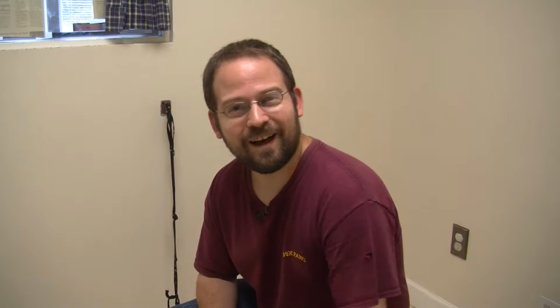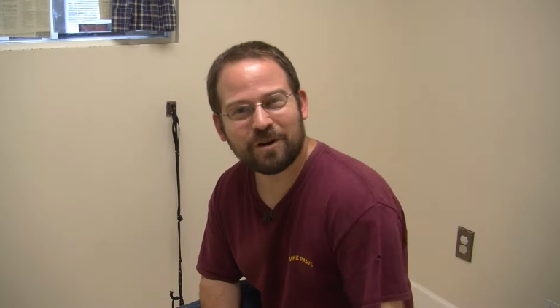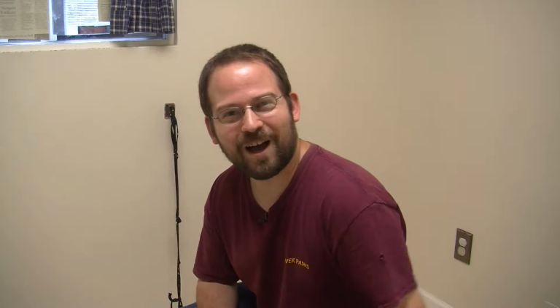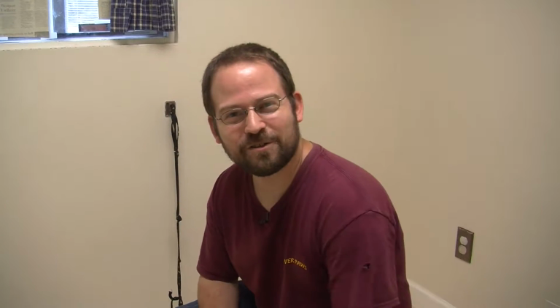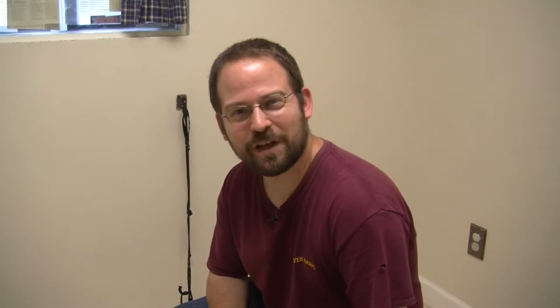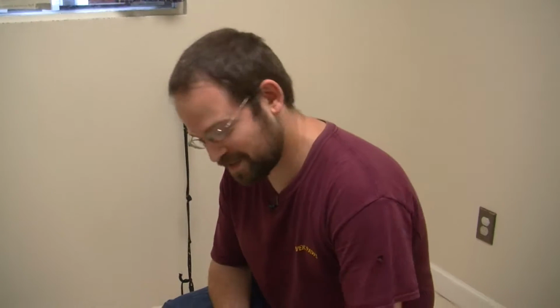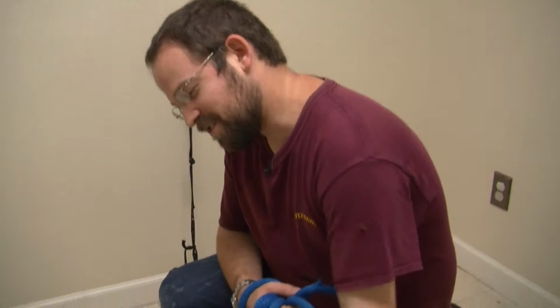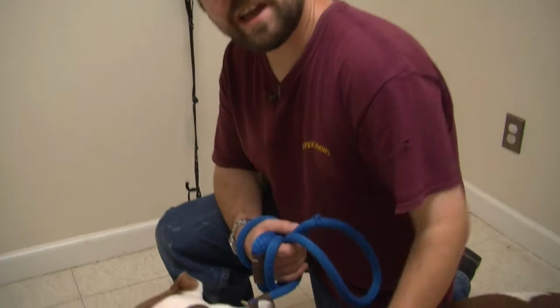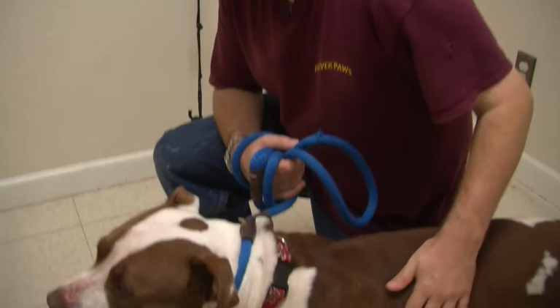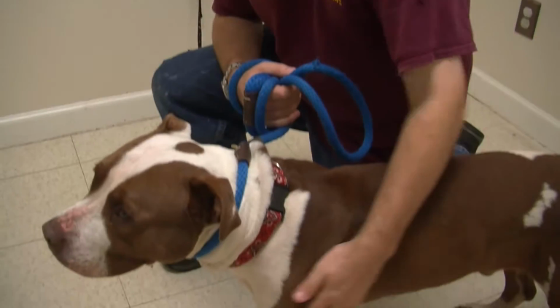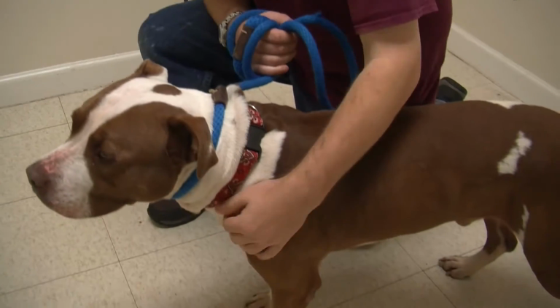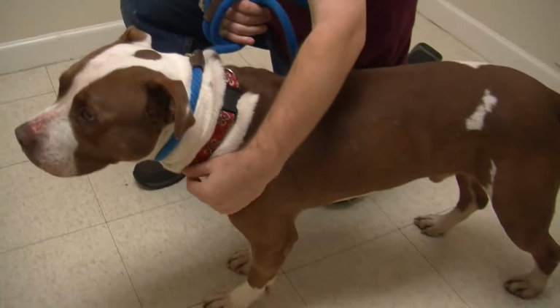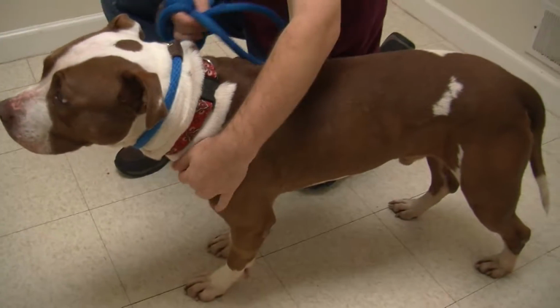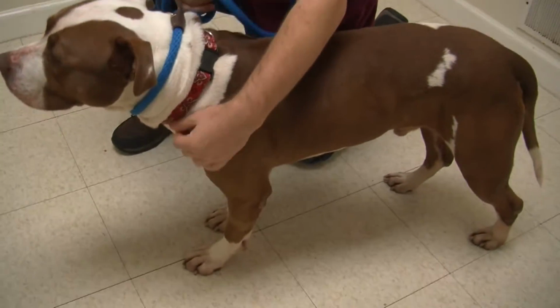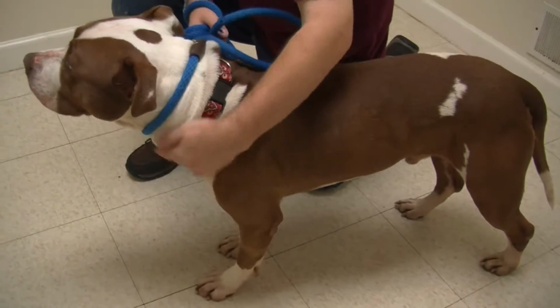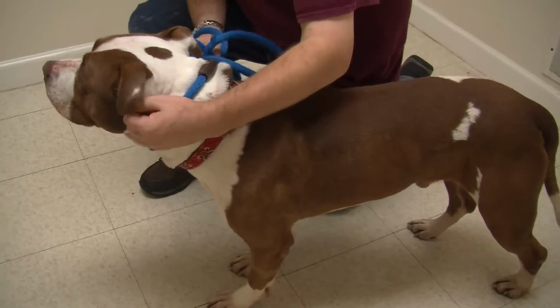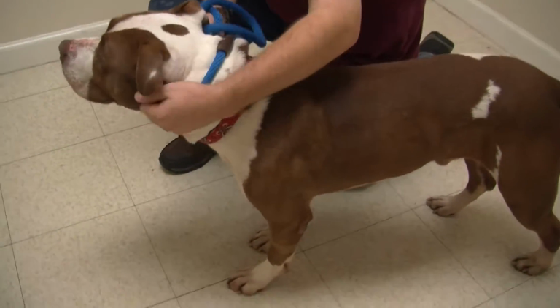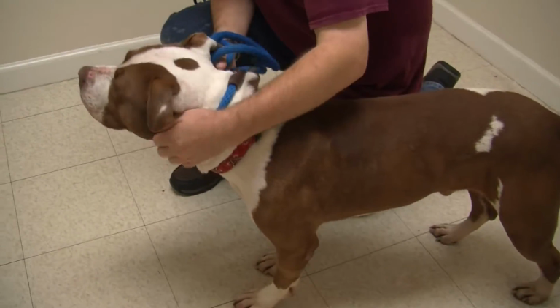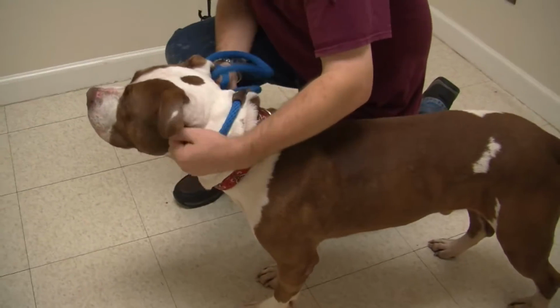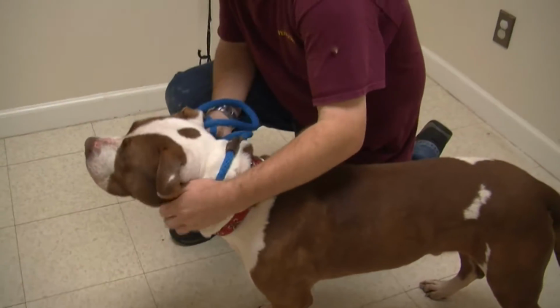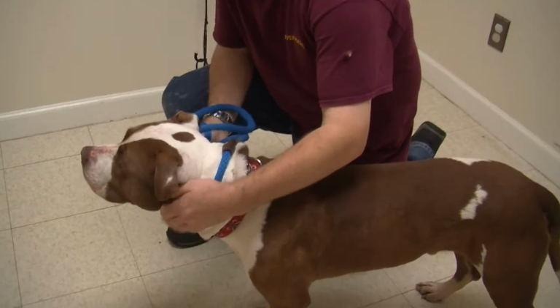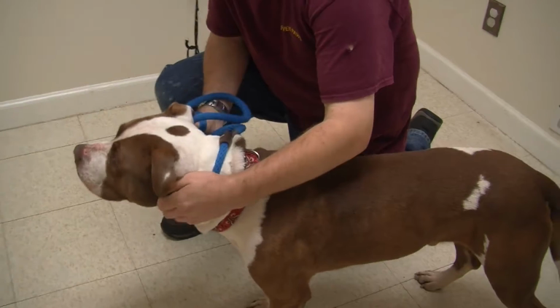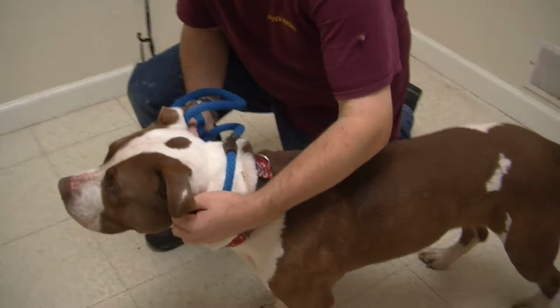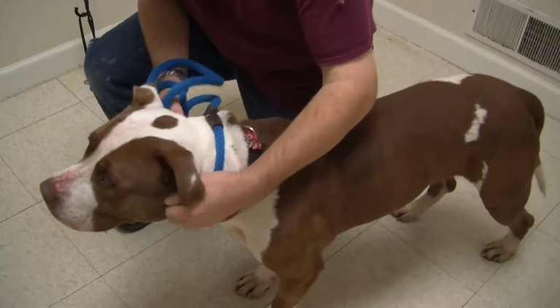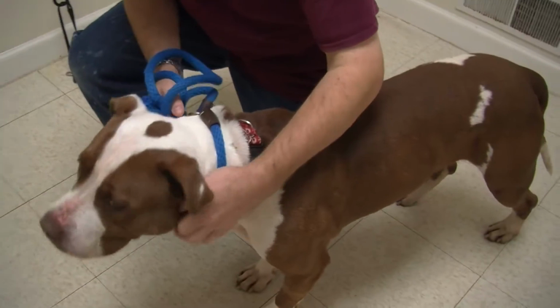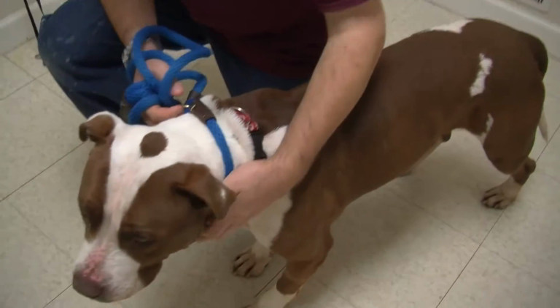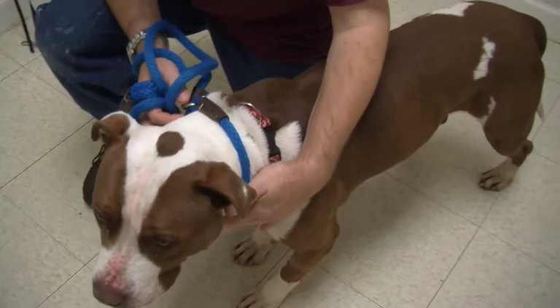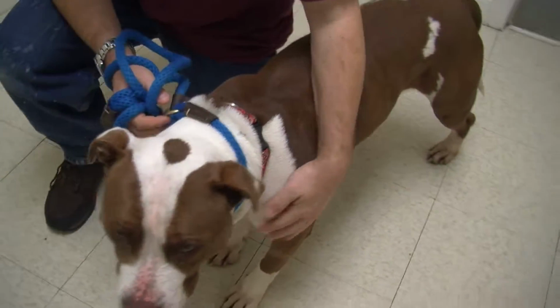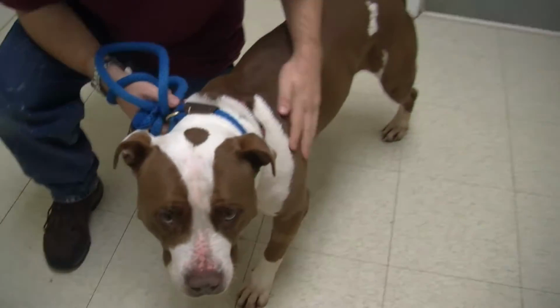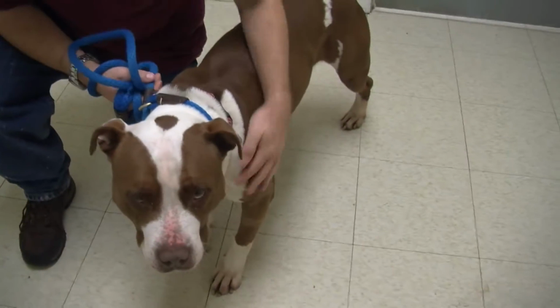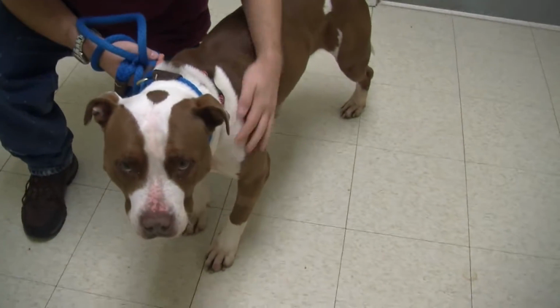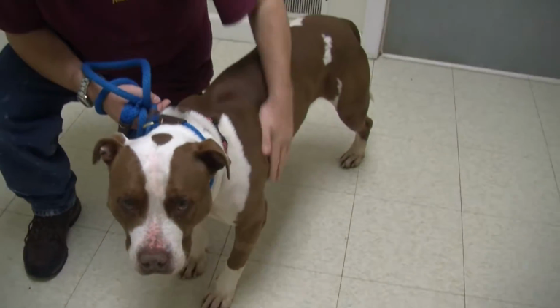Hi, welcome to Hot Dogs and Cool Cats. Today we have Brownie. Brownie here is a two-year-old pitty. I don't know if you can tell, he's more or less just a big baby. Don't let his size intimidate you — he's actually very sweet.